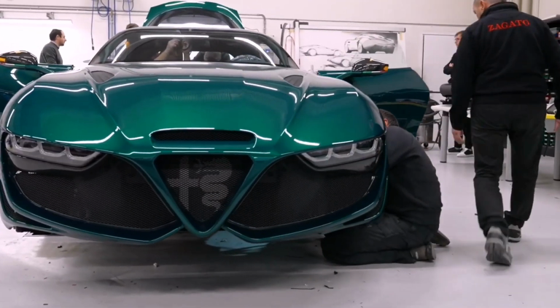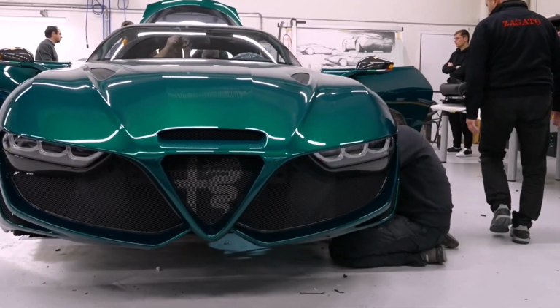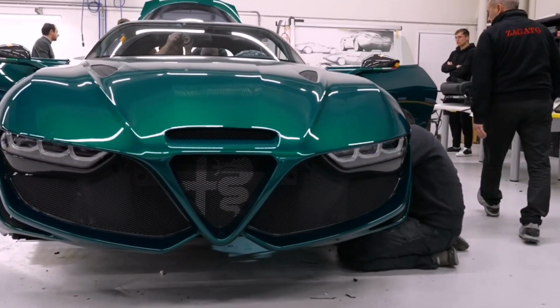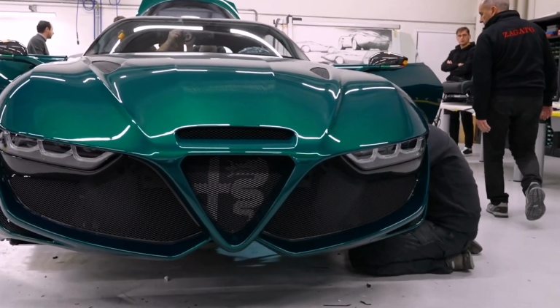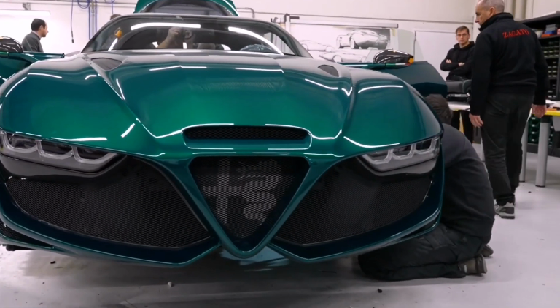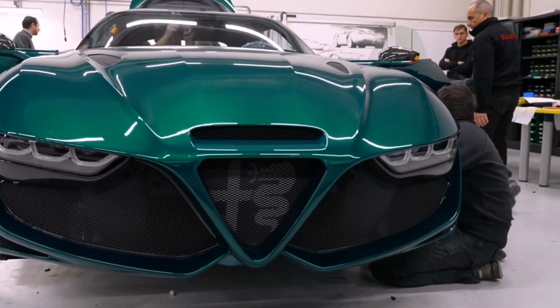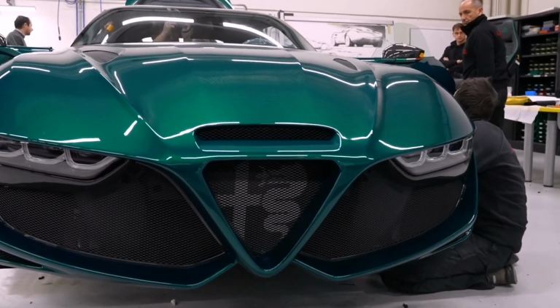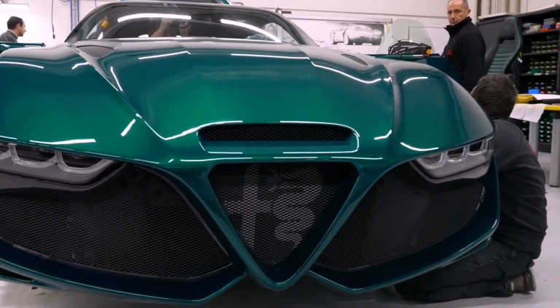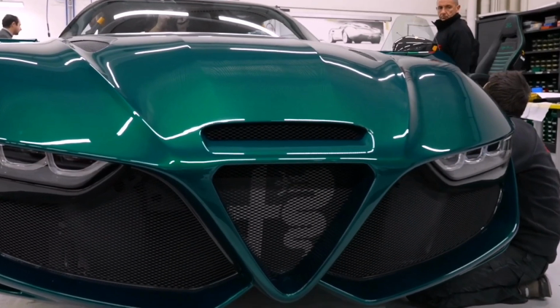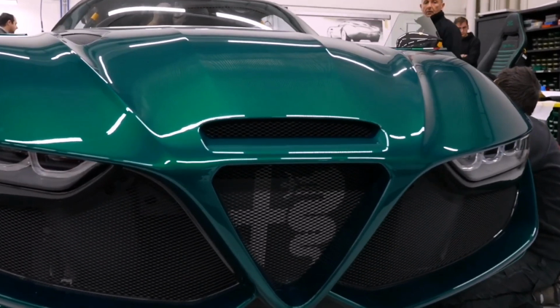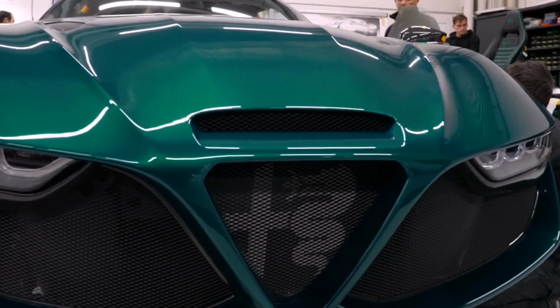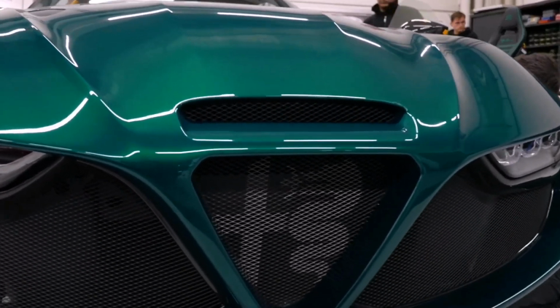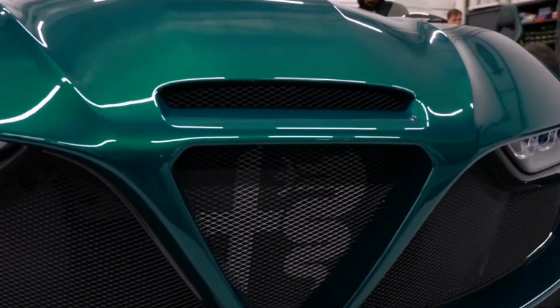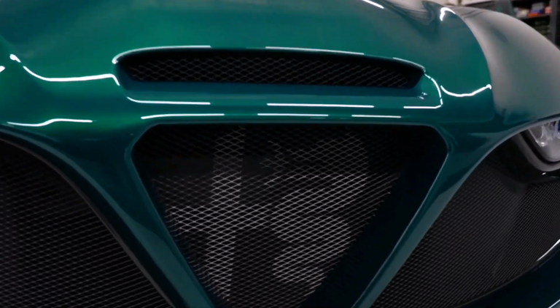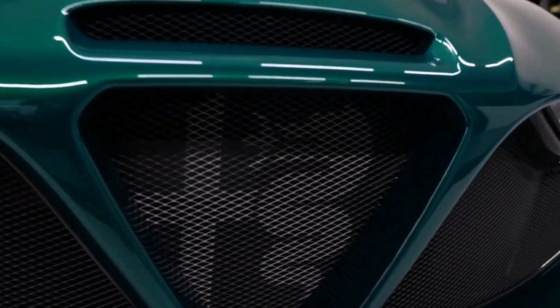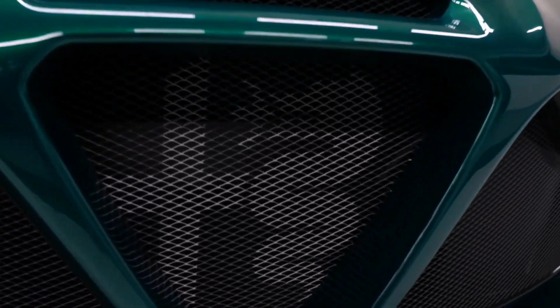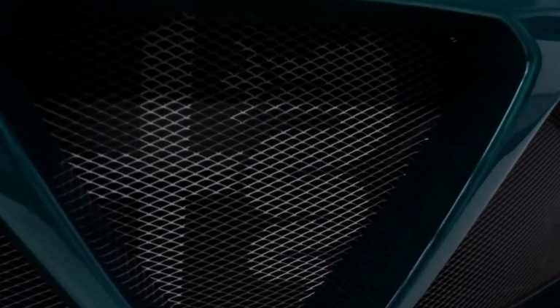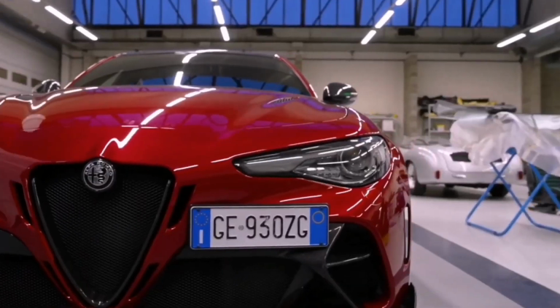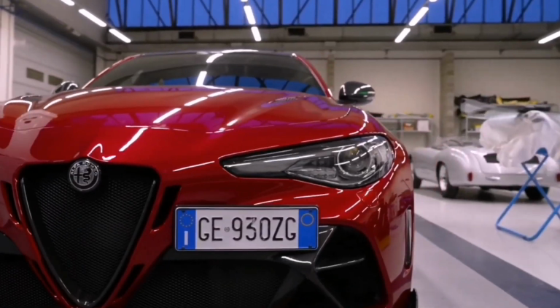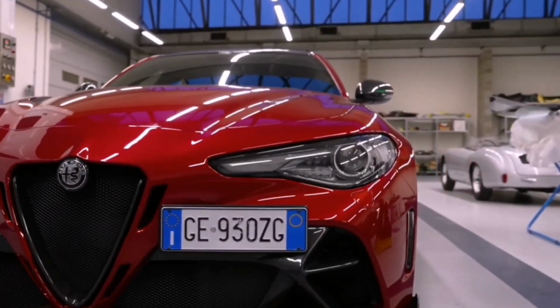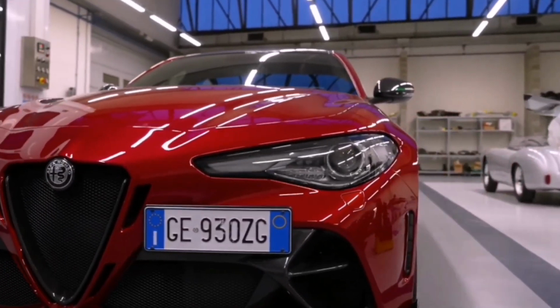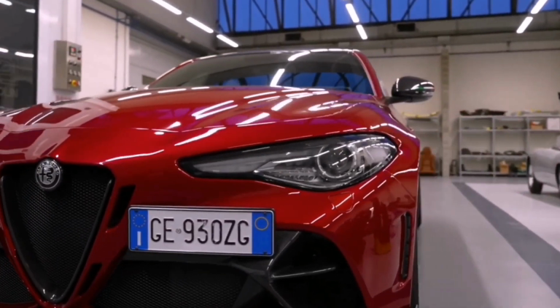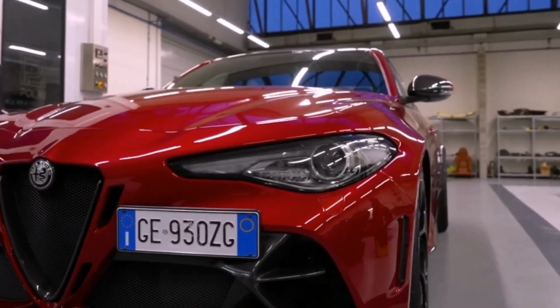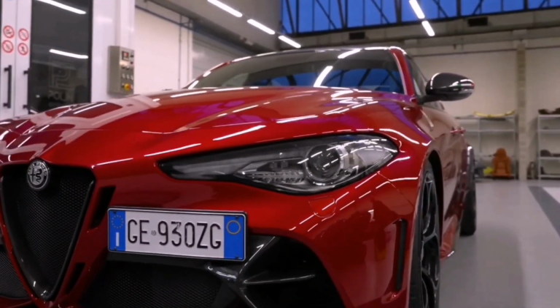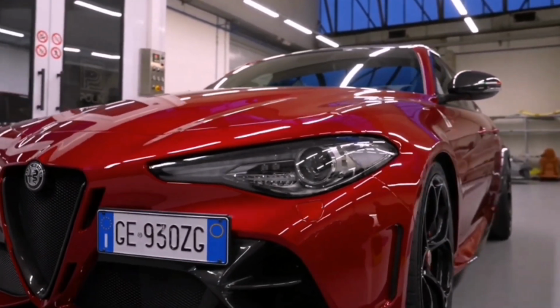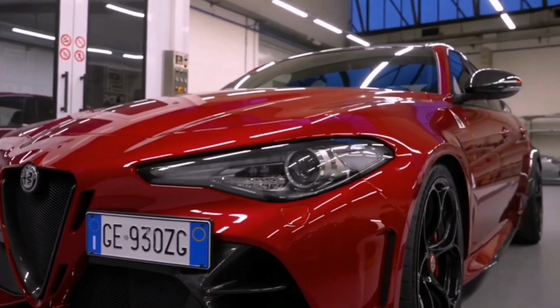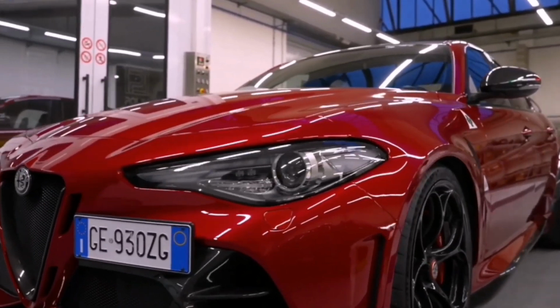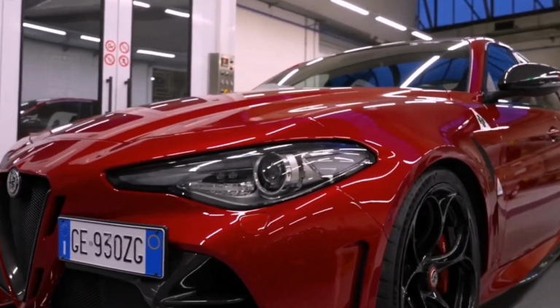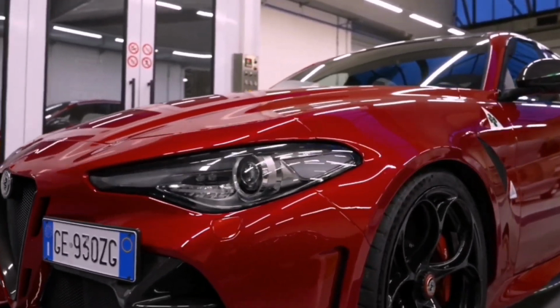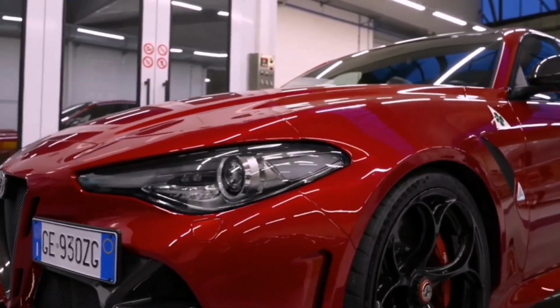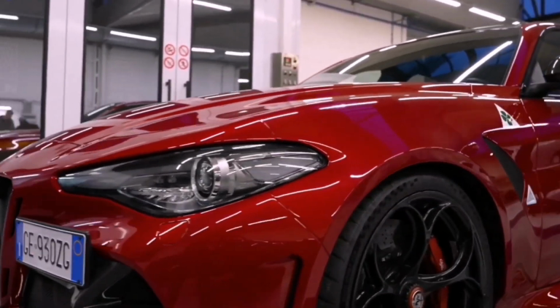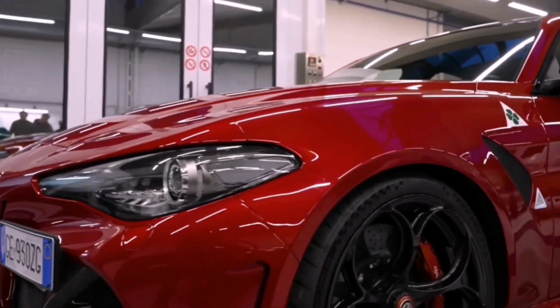The work of Zagato engineers and designers was paid for by an unnamed collector from Germany, who will soon receive the car. They preferred not to name the price of the one-off coupe.